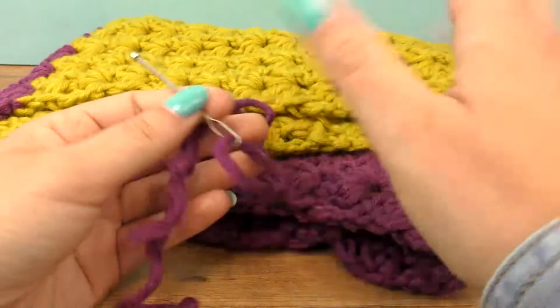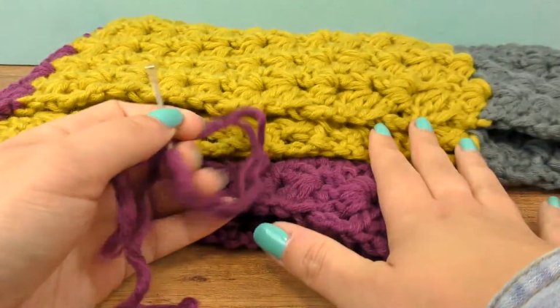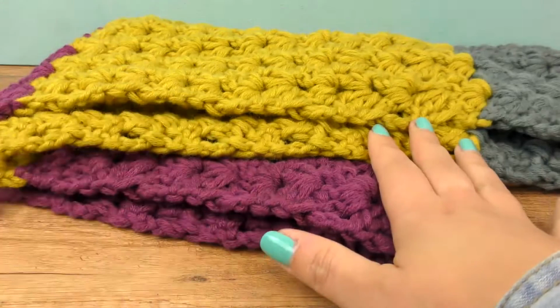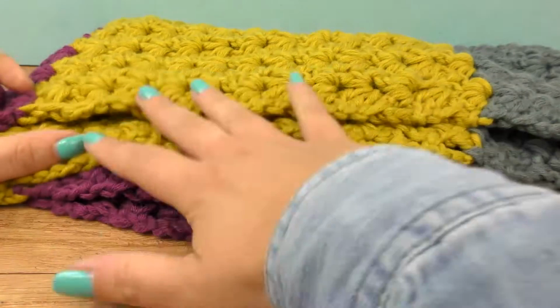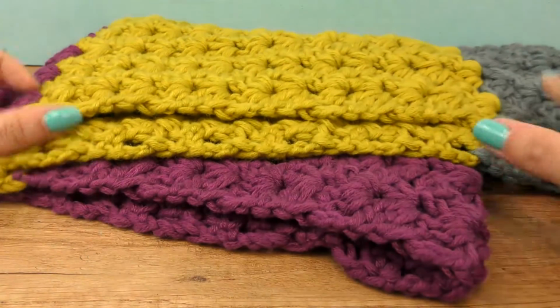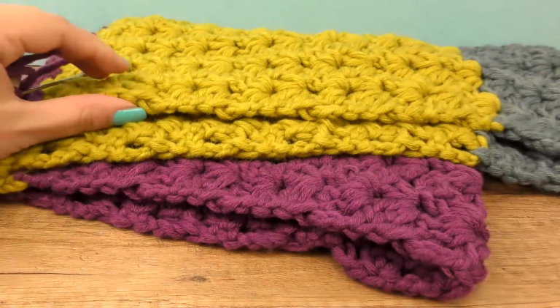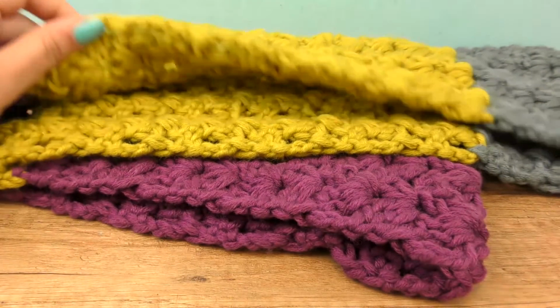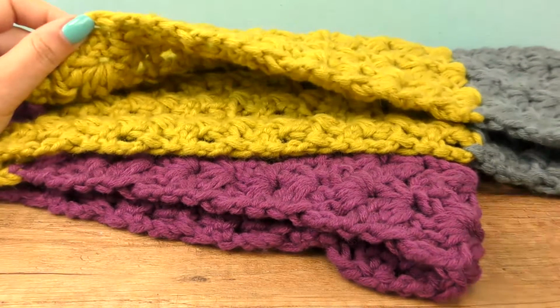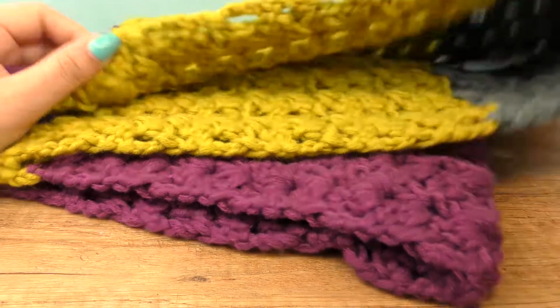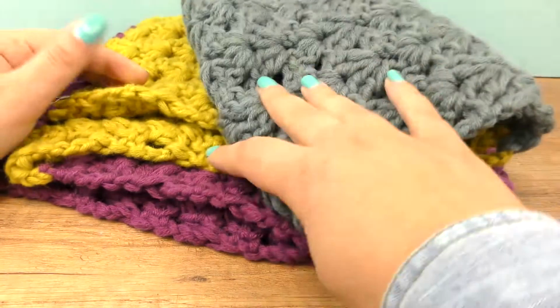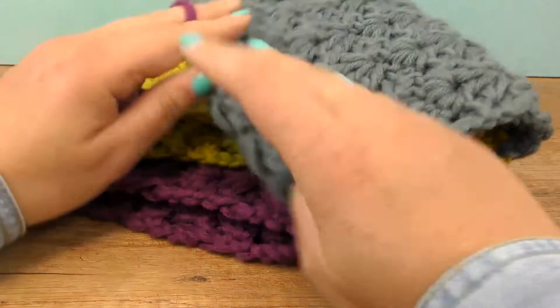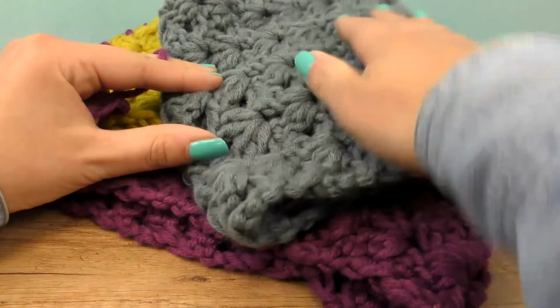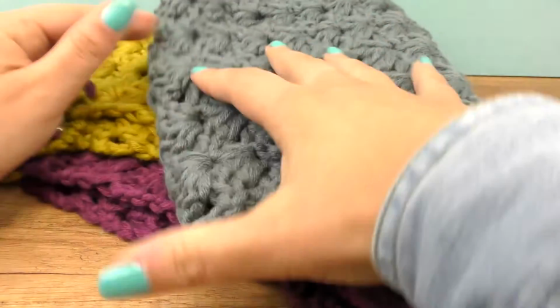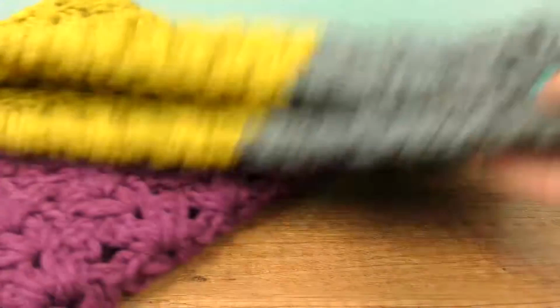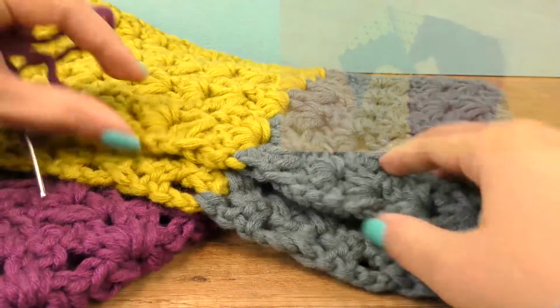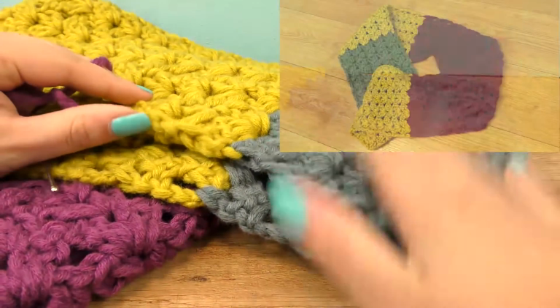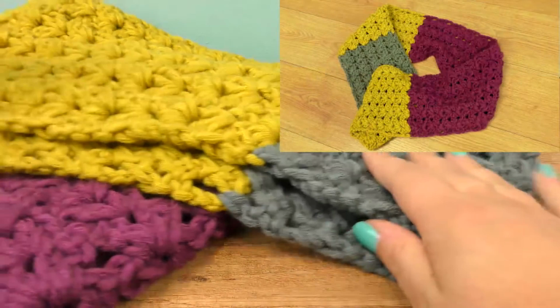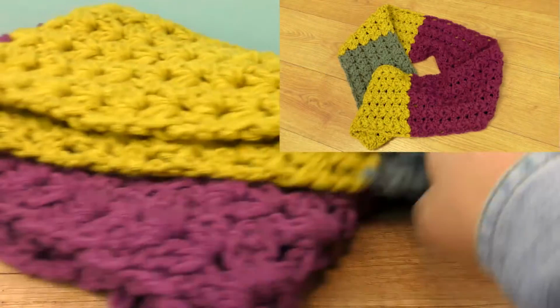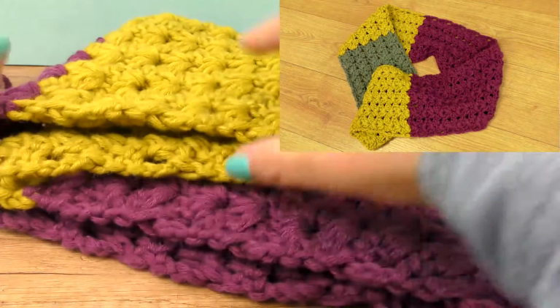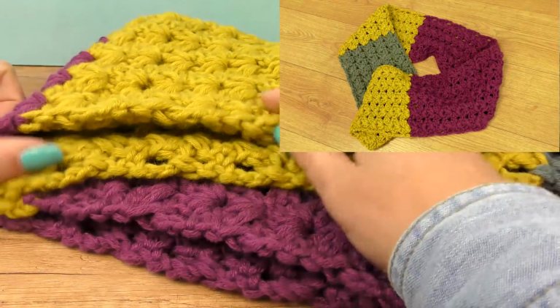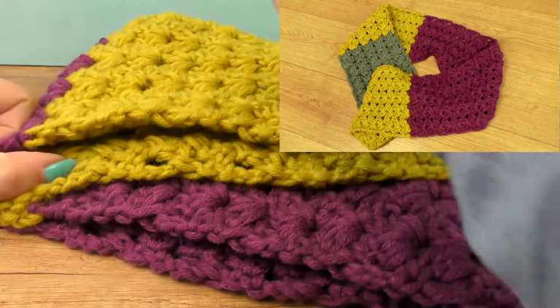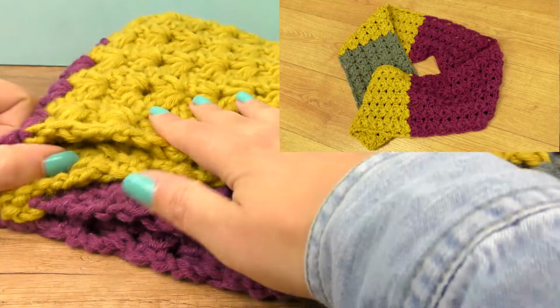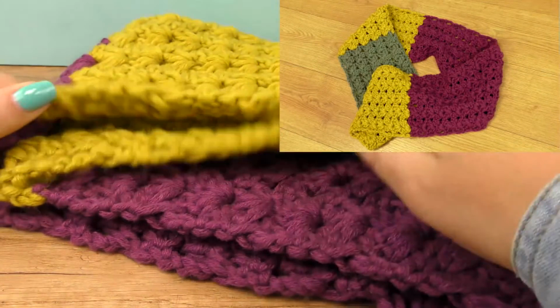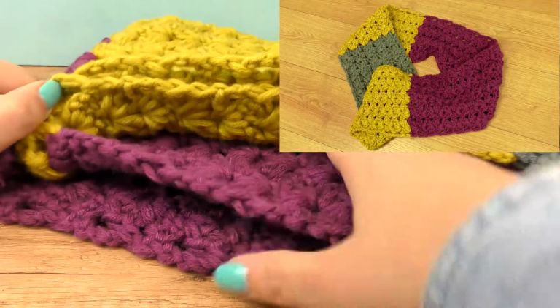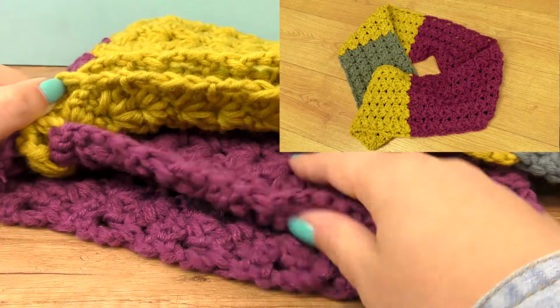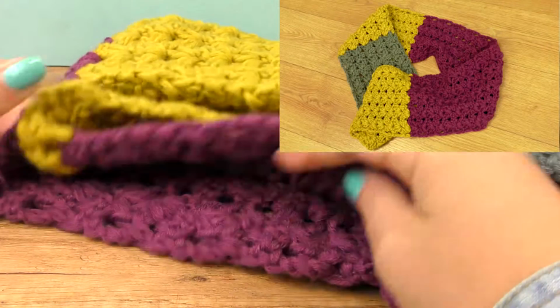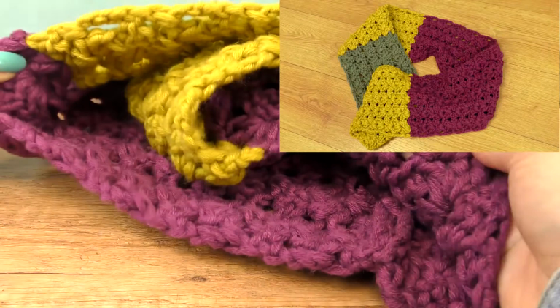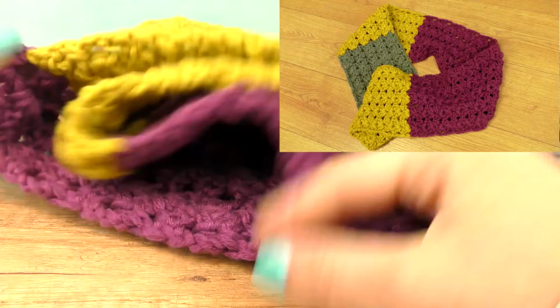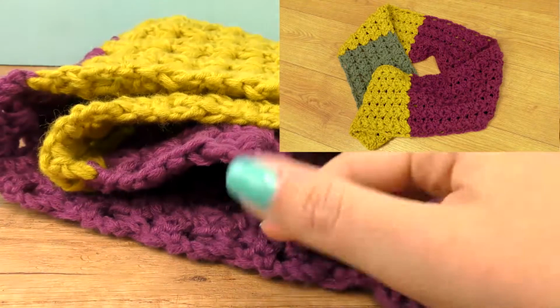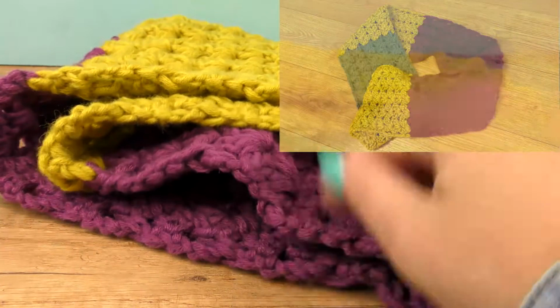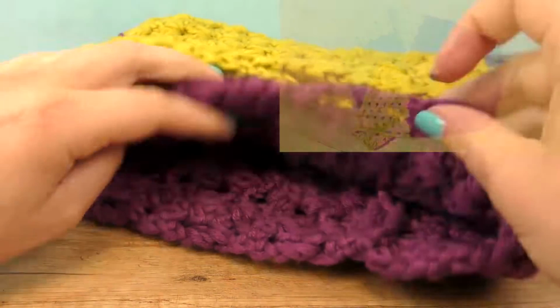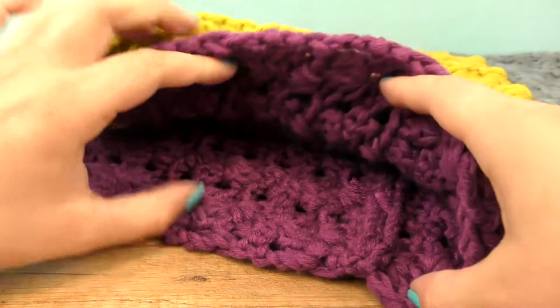Everything is done — let me show you the scarf. The tiniest grey part is here, then the two yellow sections, and then the red wine color — also two parts — but it's connected to form a loop all together so it looks like one bigger part.